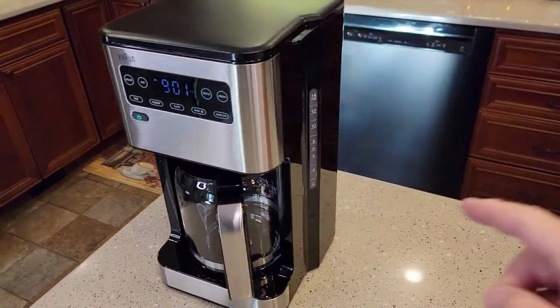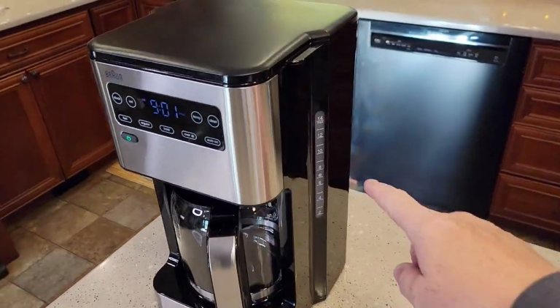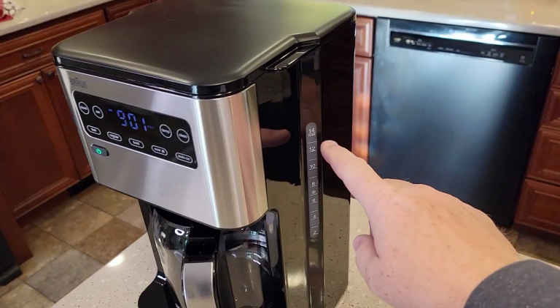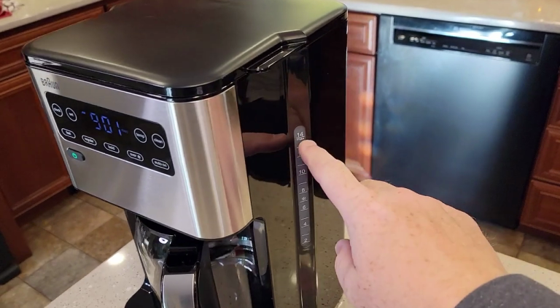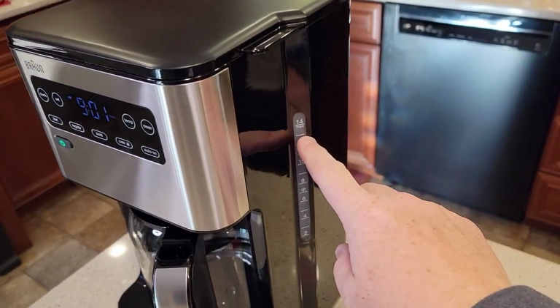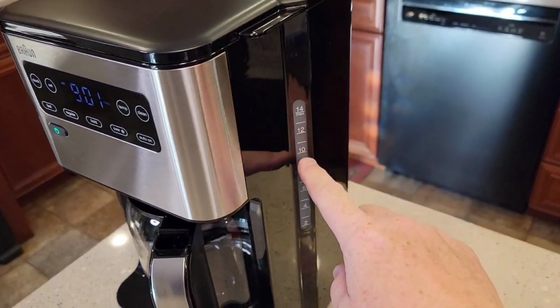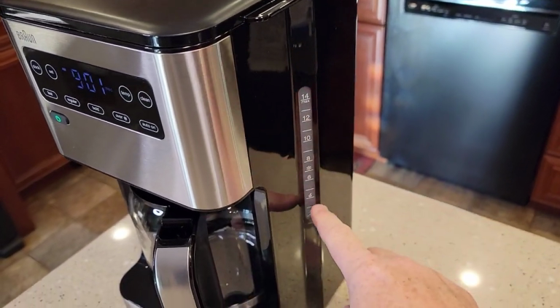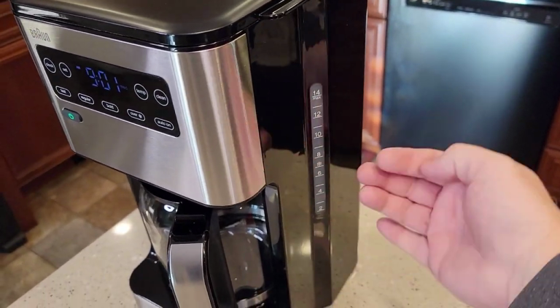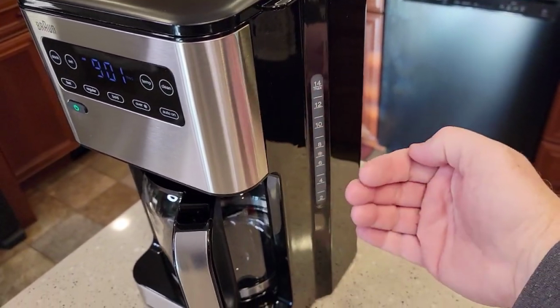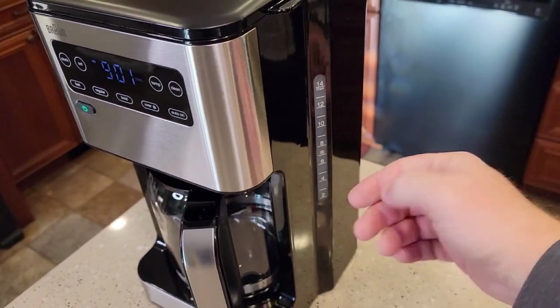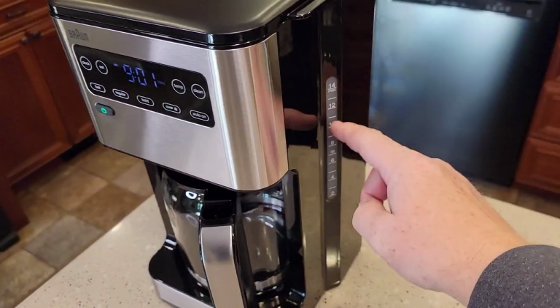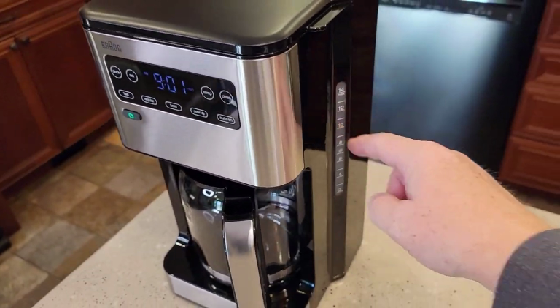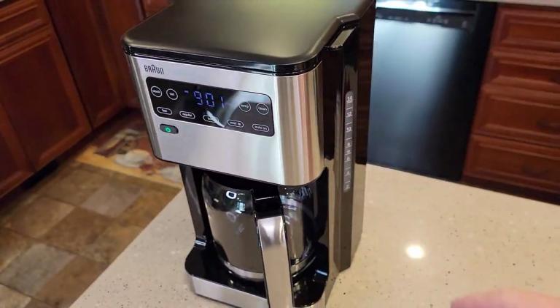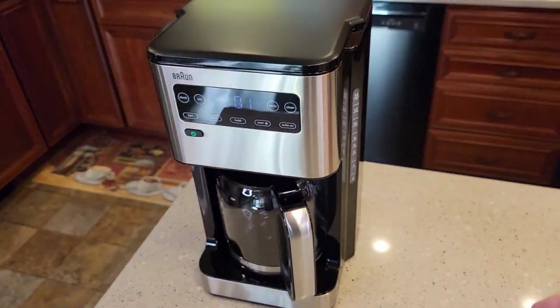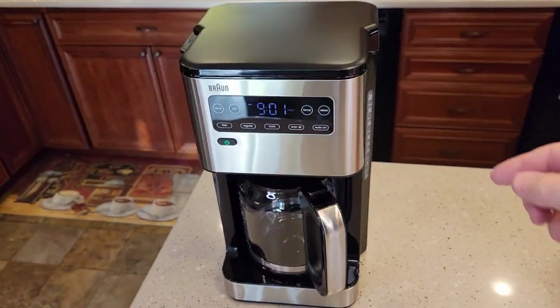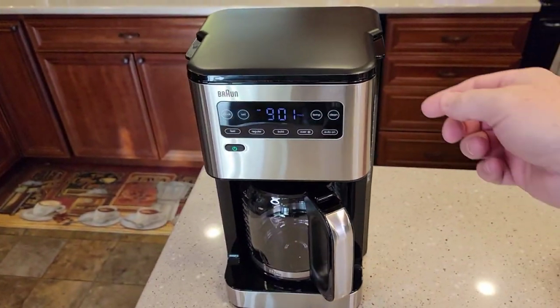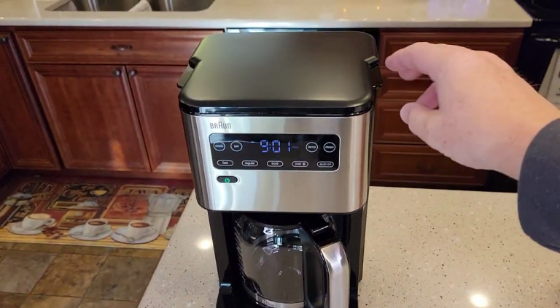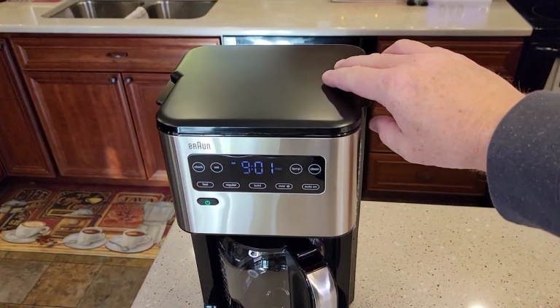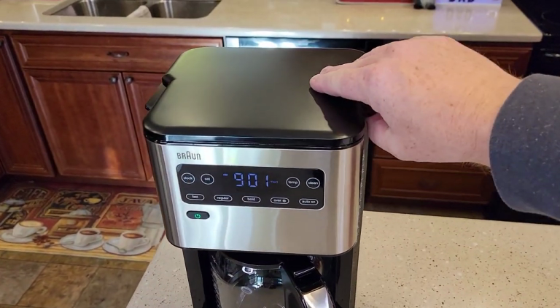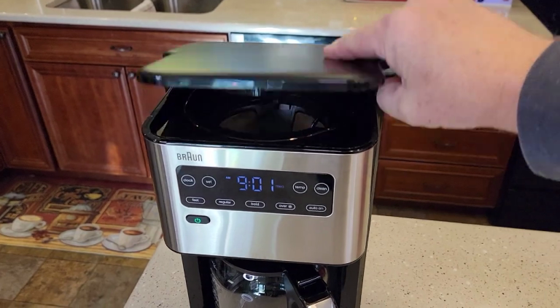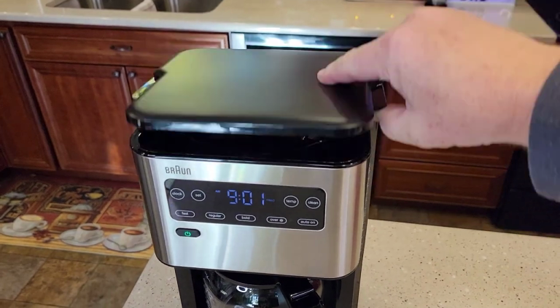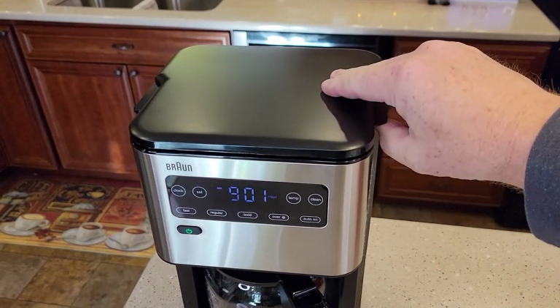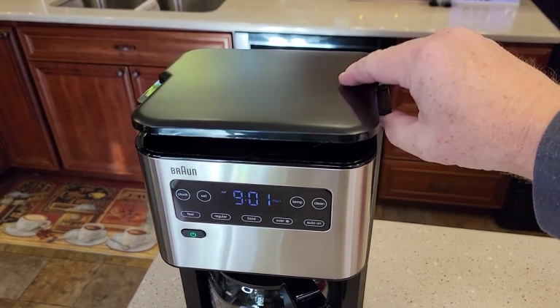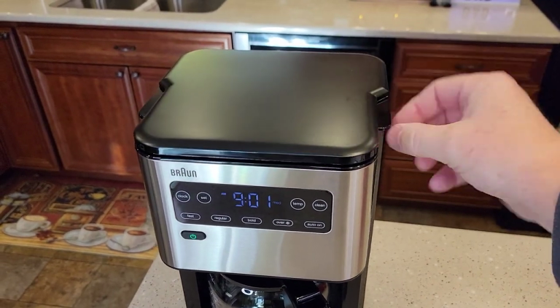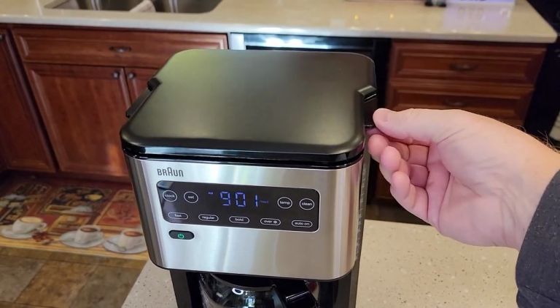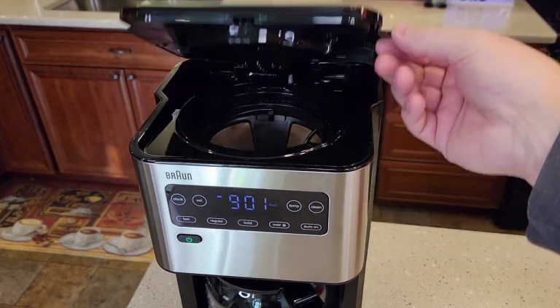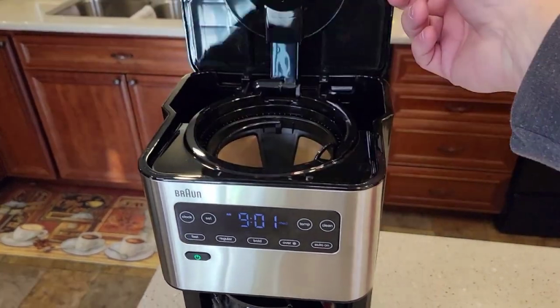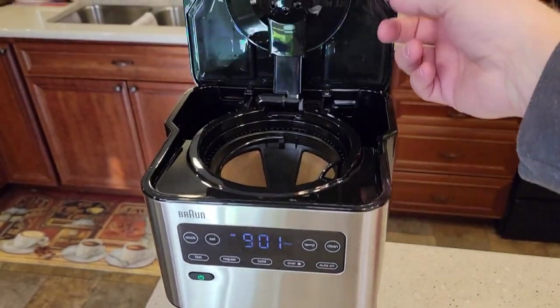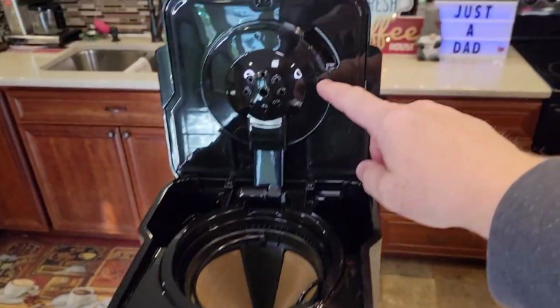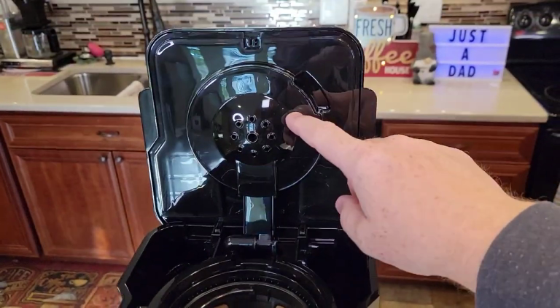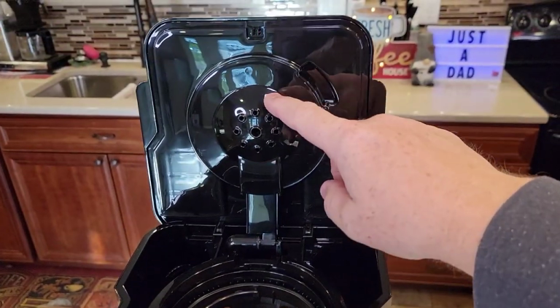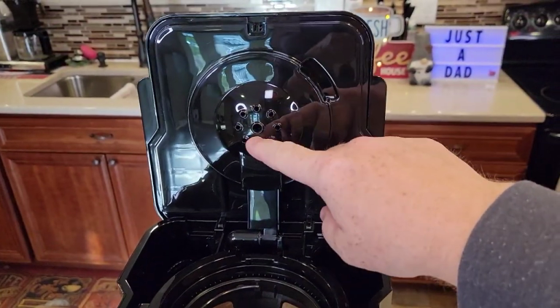This does have a warming plate. It's got a very nice display — it's touch screen, except for one standard button. Looking around the side, it's got a window that points towards the front to show you how much water you've got installed. You can lift the lid; it's got a little handle, and there's the brew head.